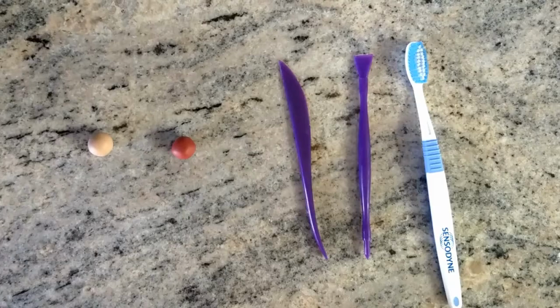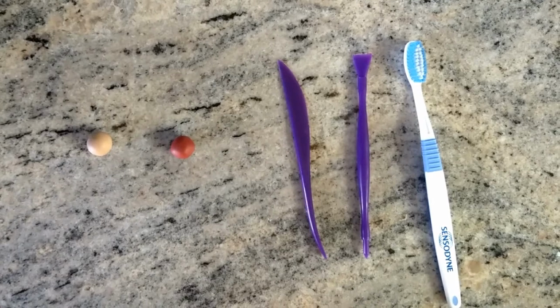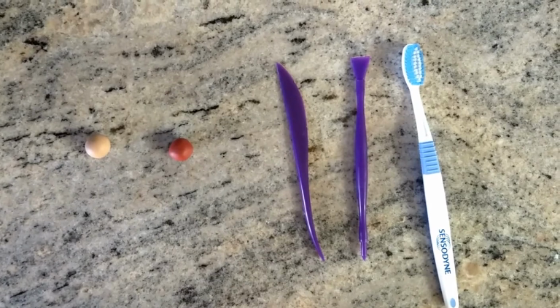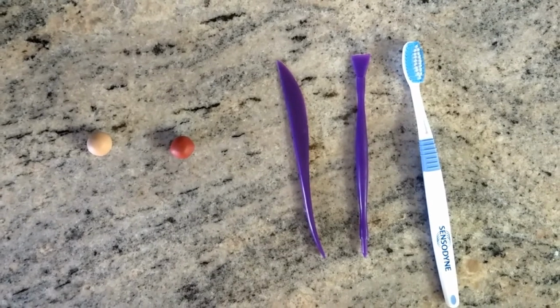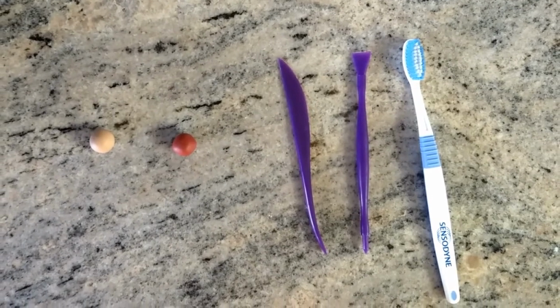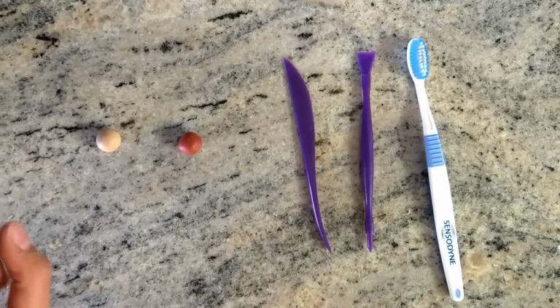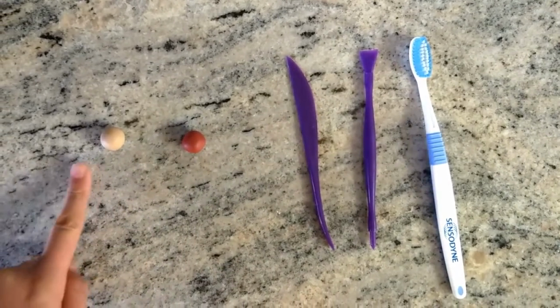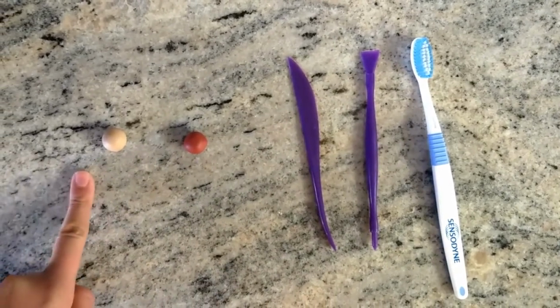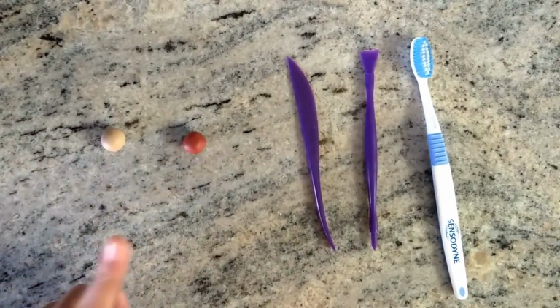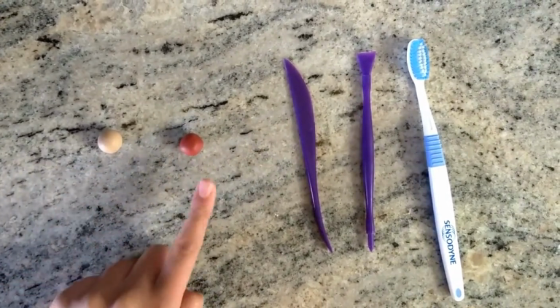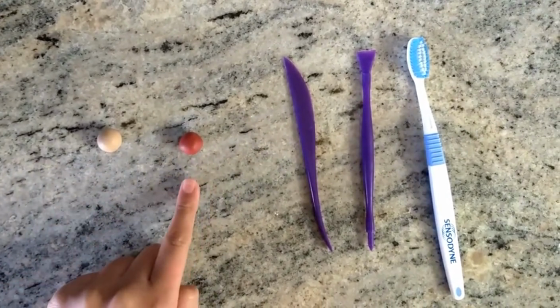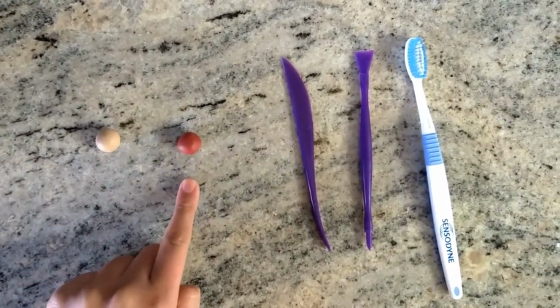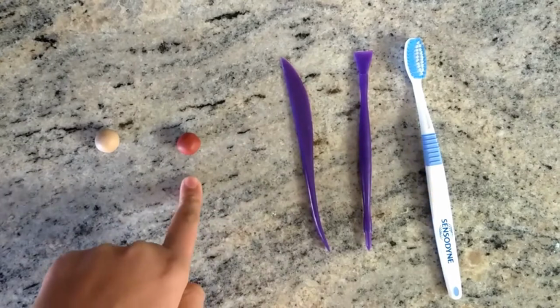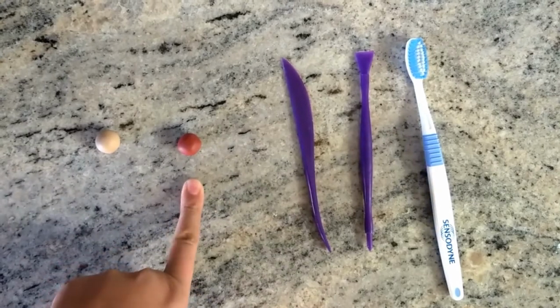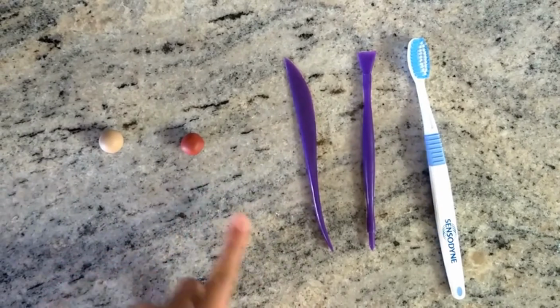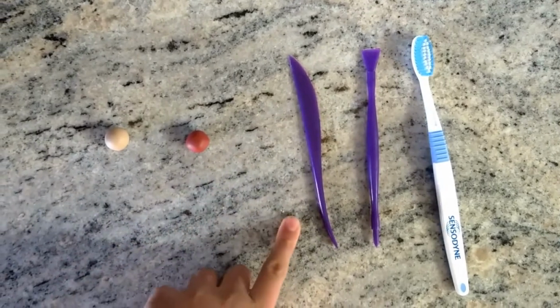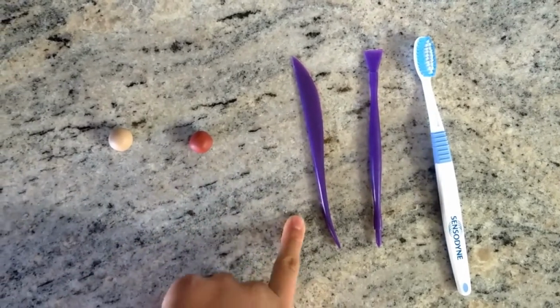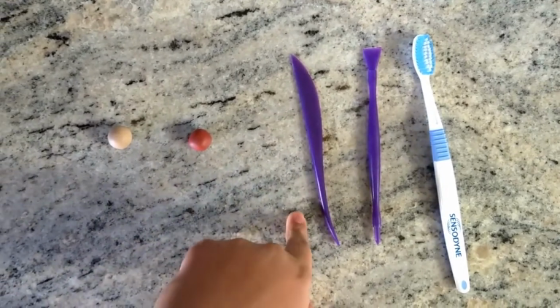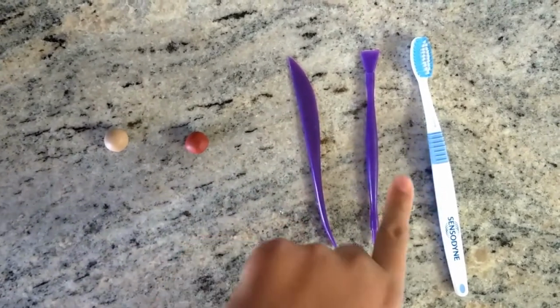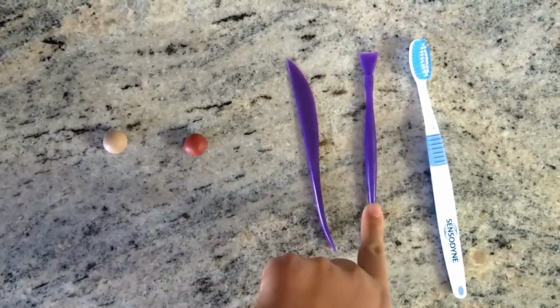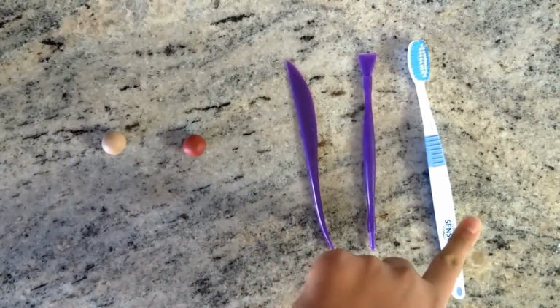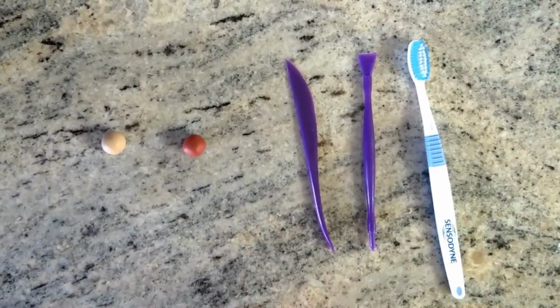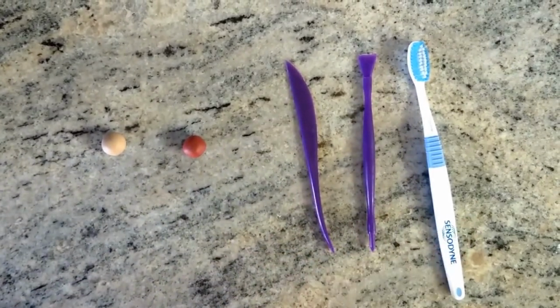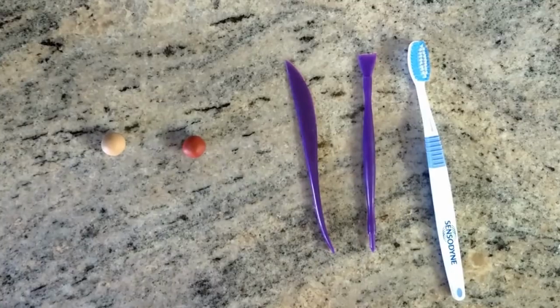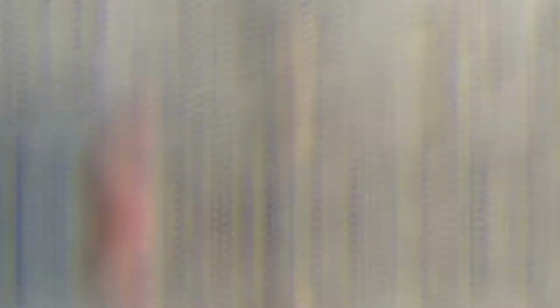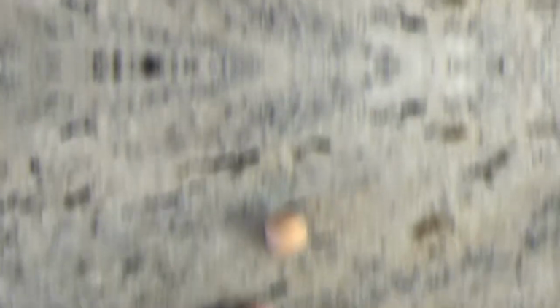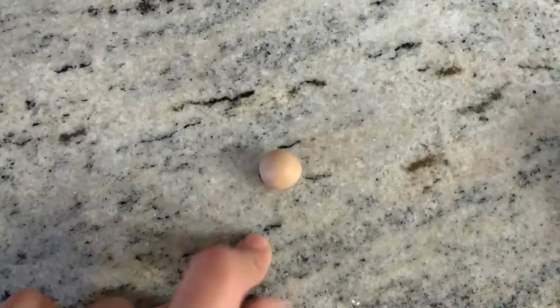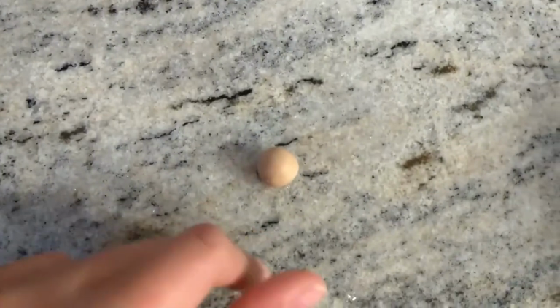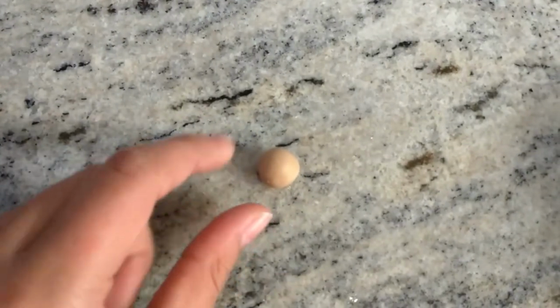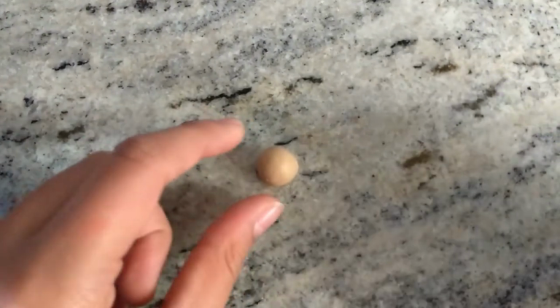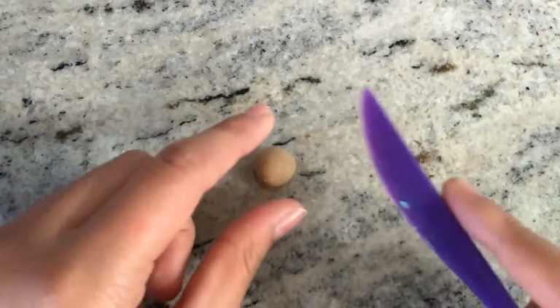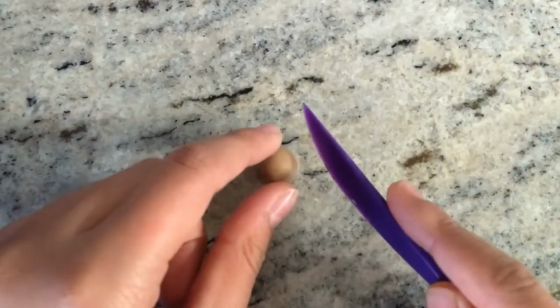For this acorn, we're going to be needing tan polymer clay, a cherry maple colored polymer clay, a clay crafting knife, another tool, and a toothbrush.